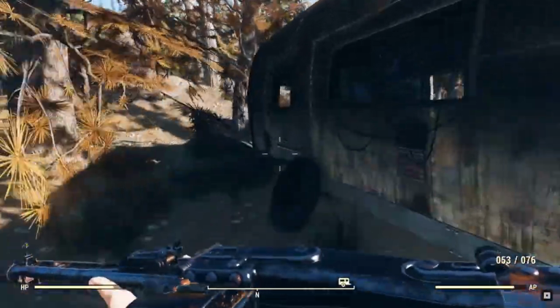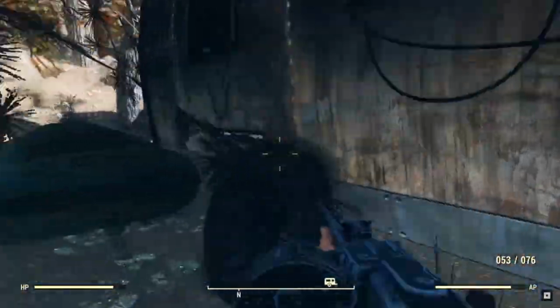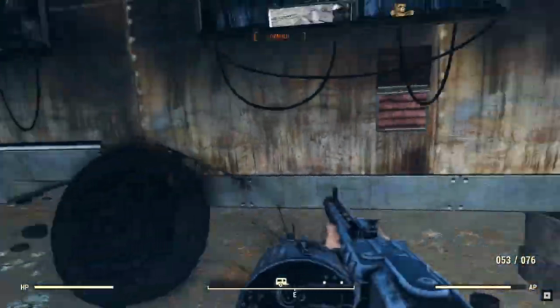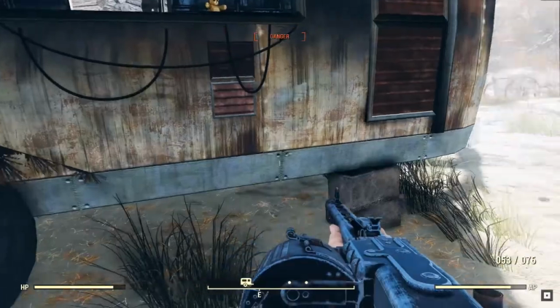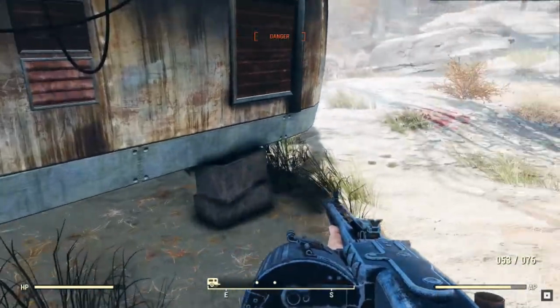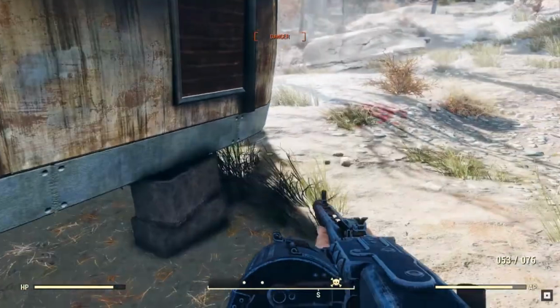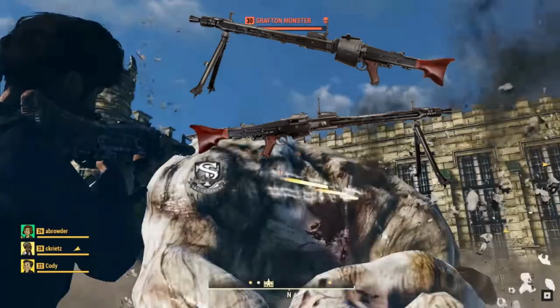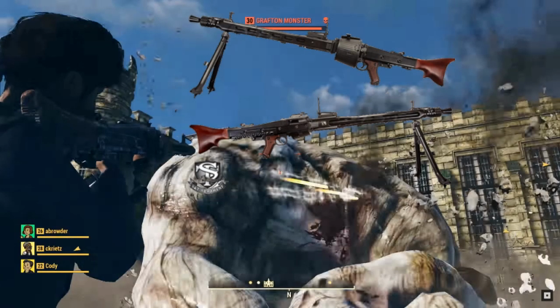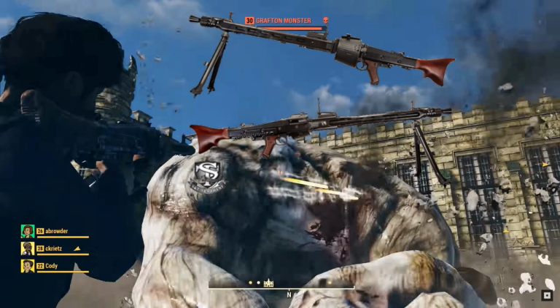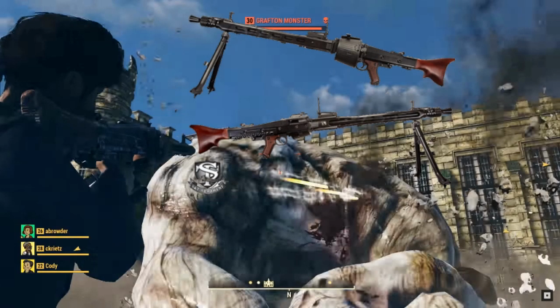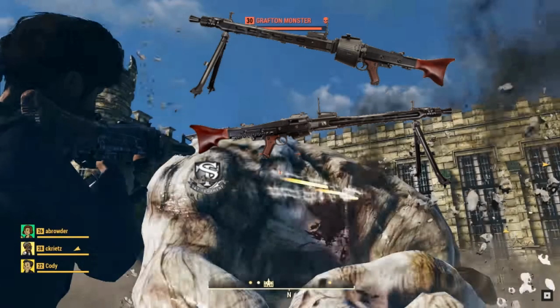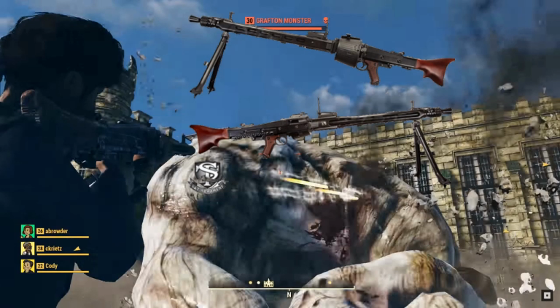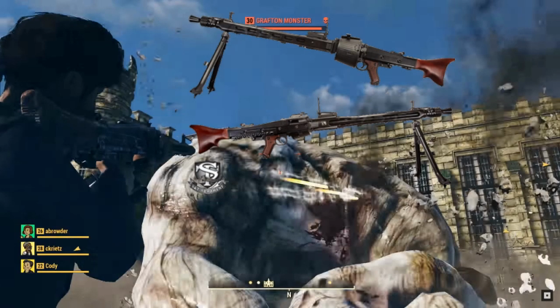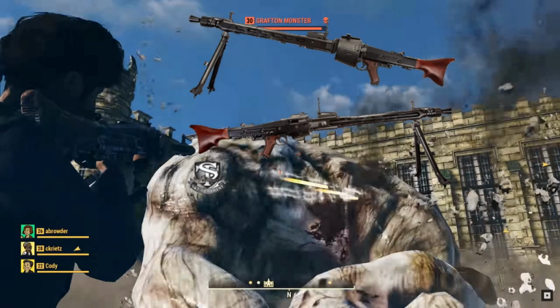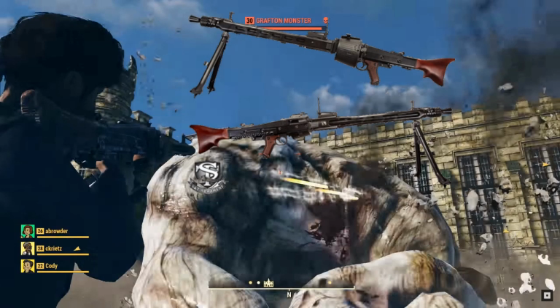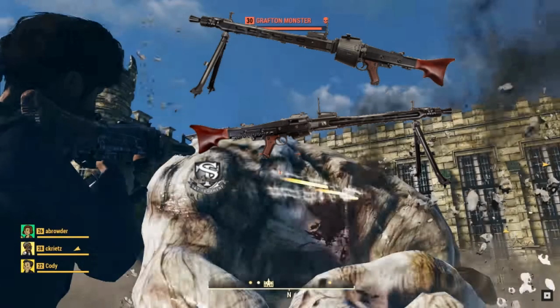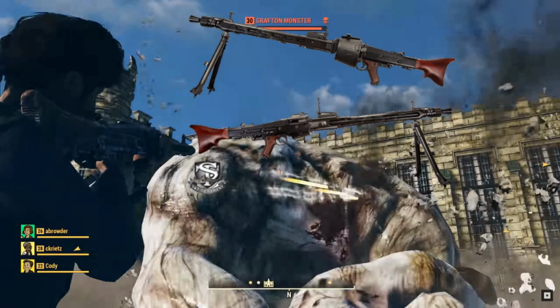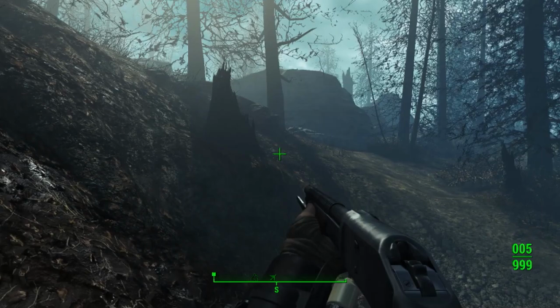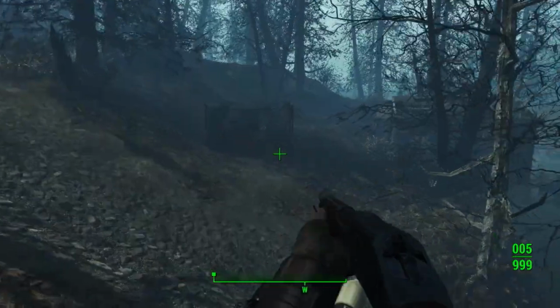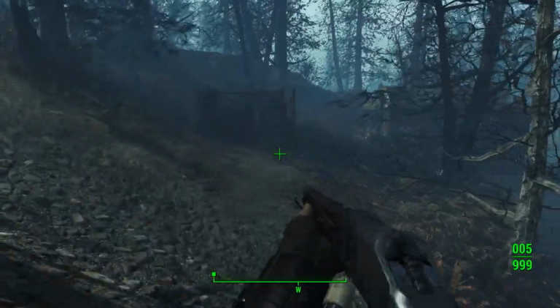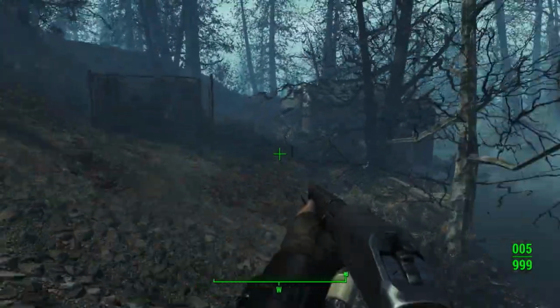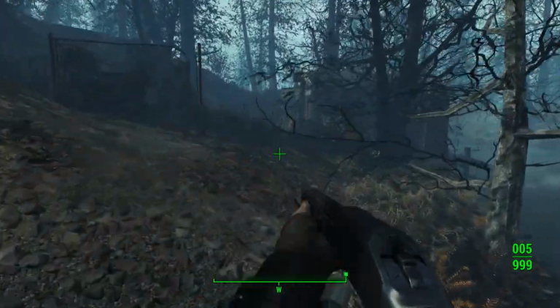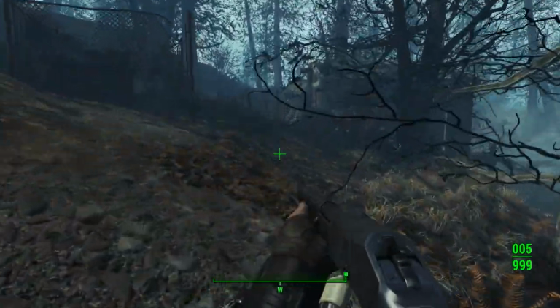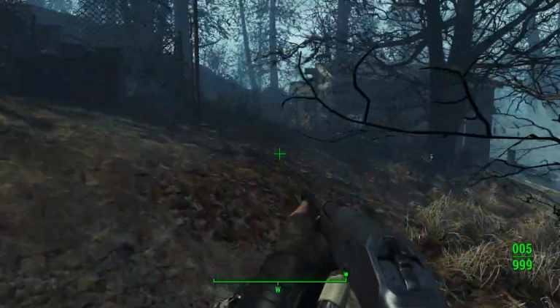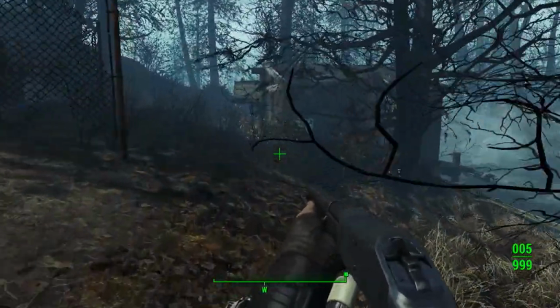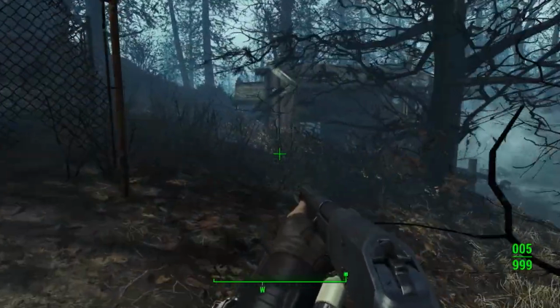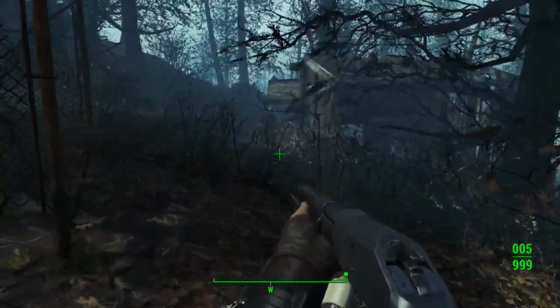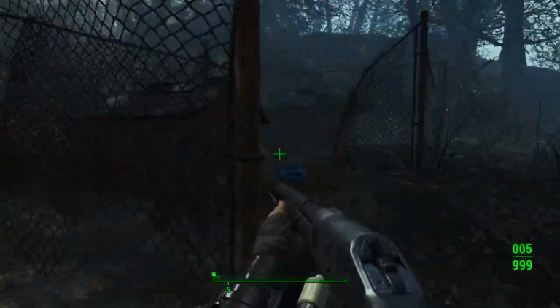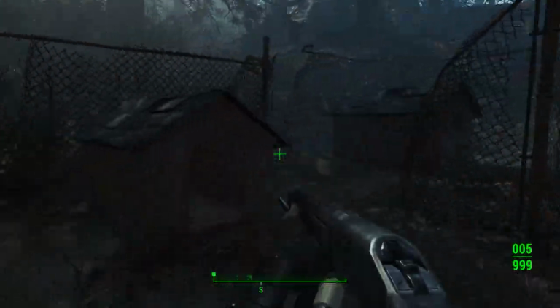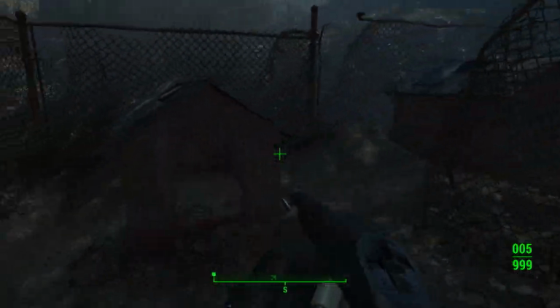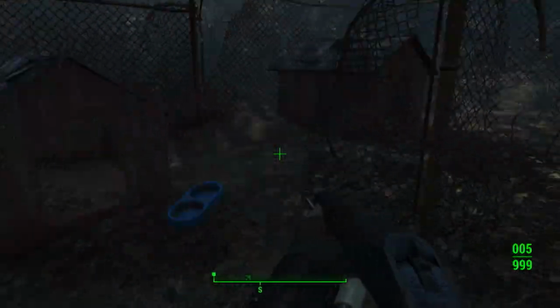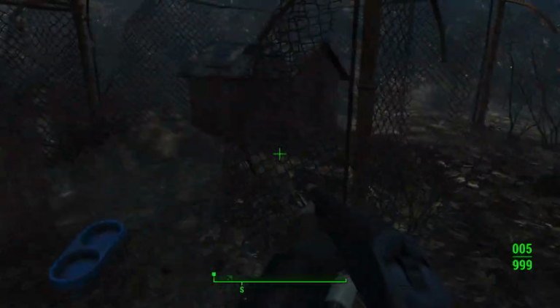The difference between the real life version and the version we see in-game is that it's got a stock. The MG 42 was produced in 1942 to replace the MG 34 machine gun that the German army had been using.